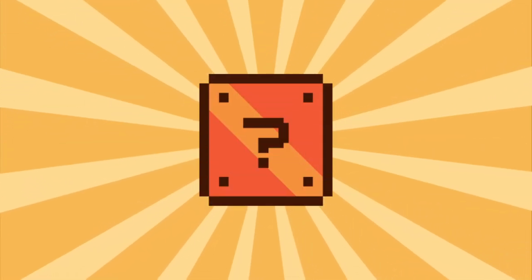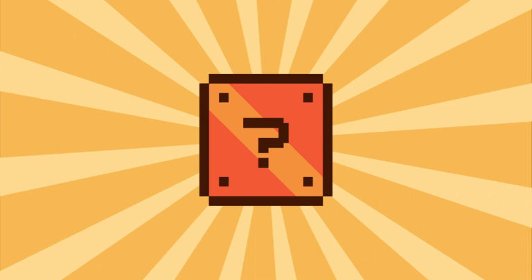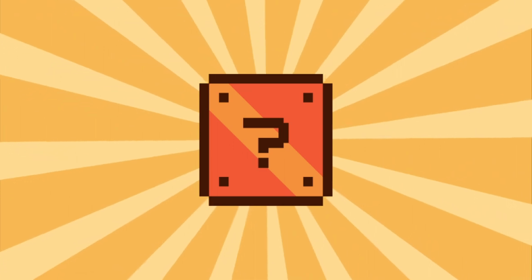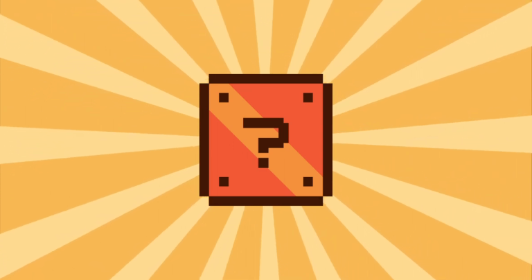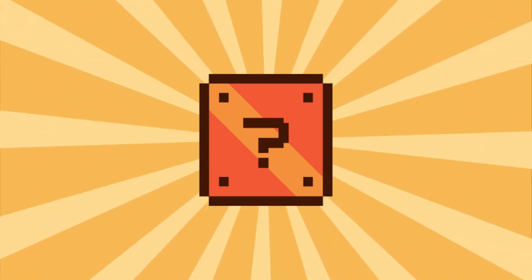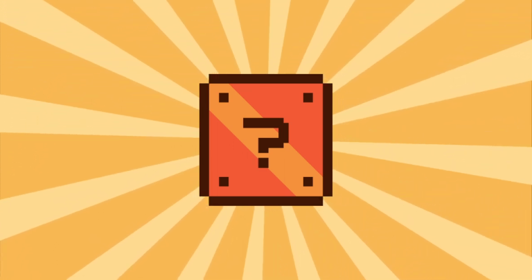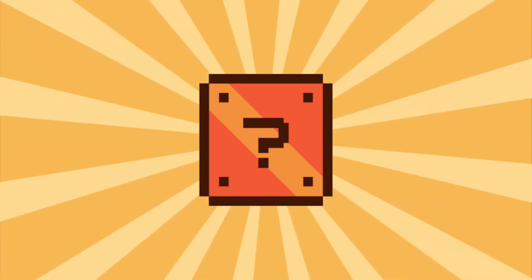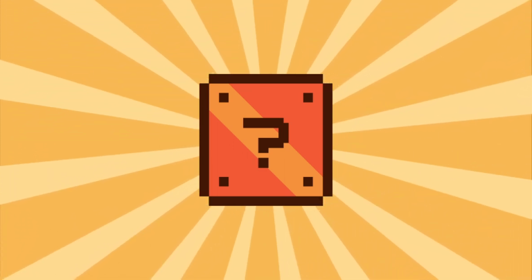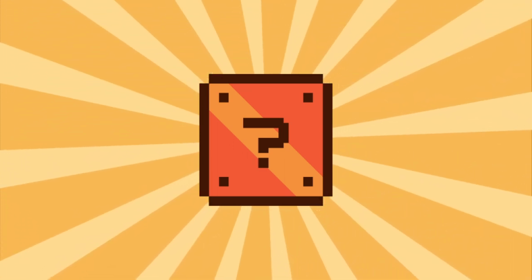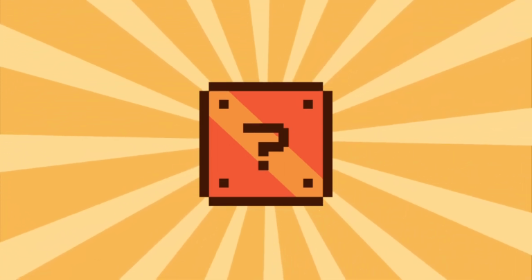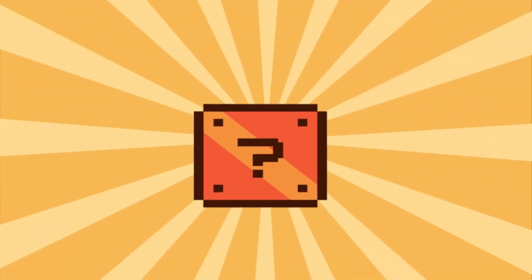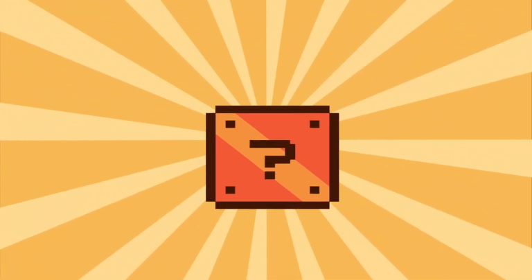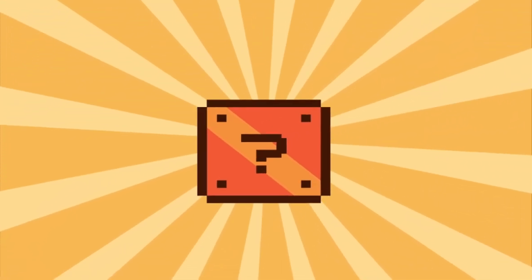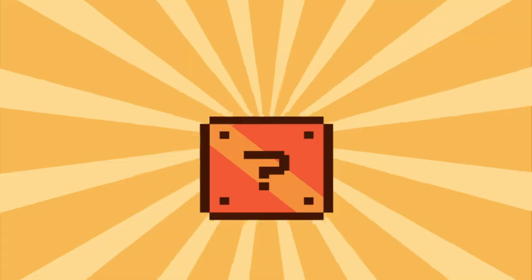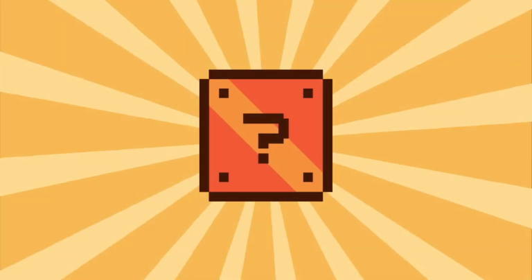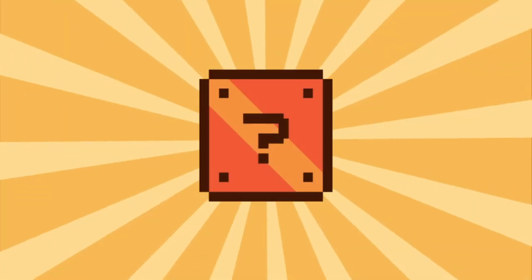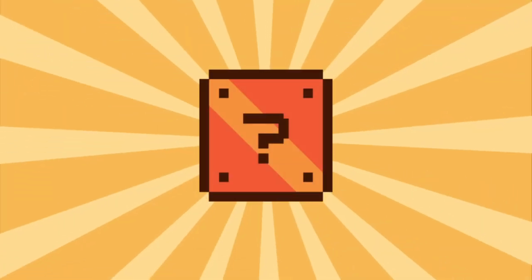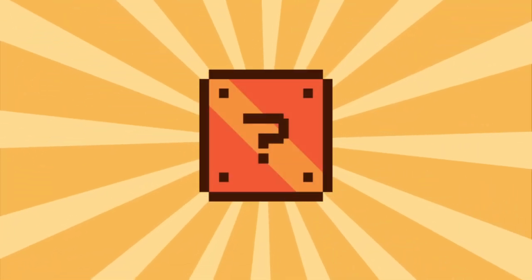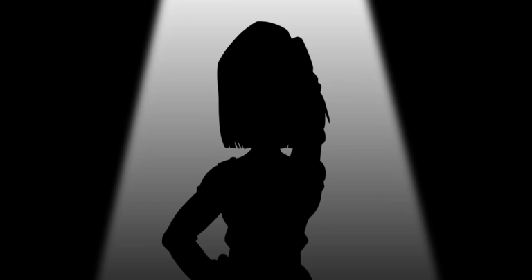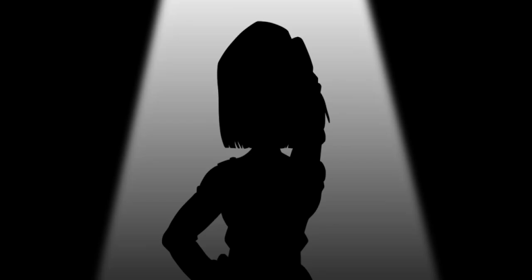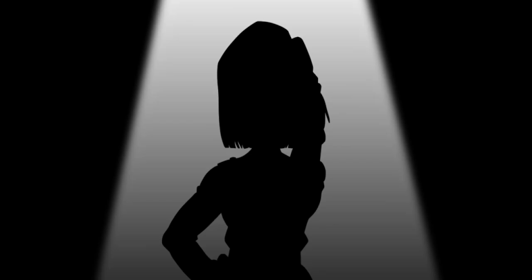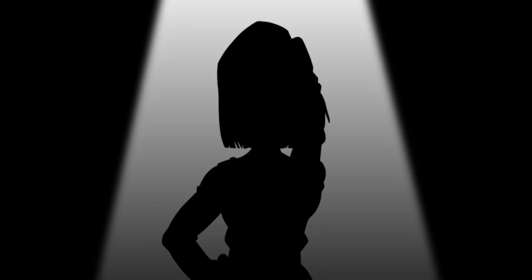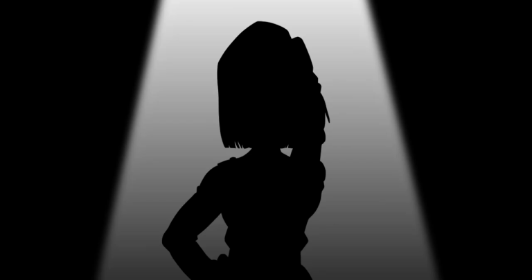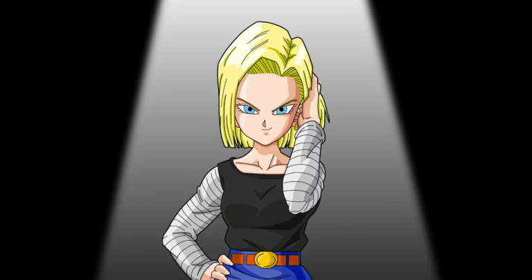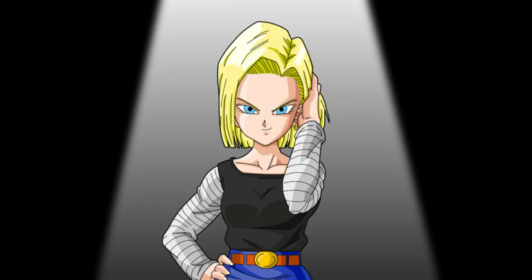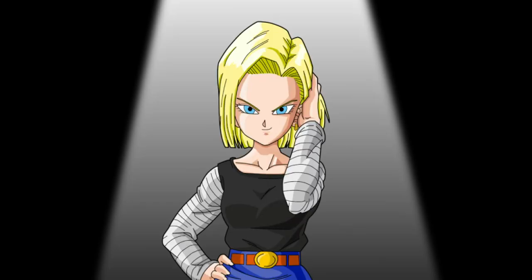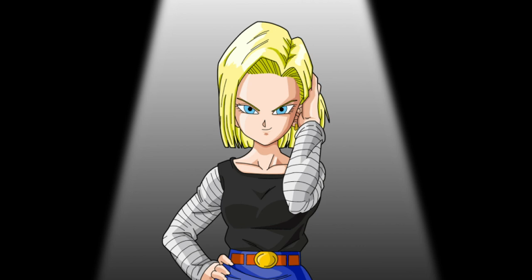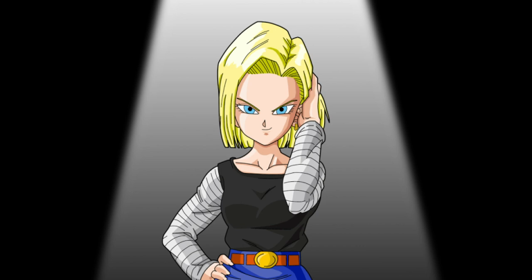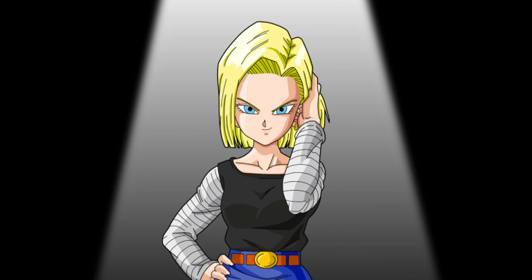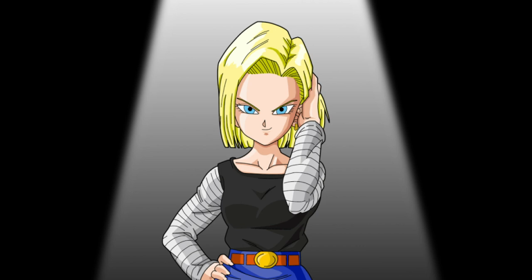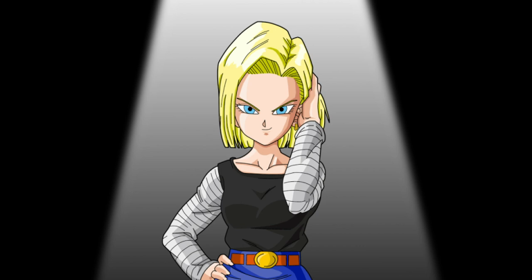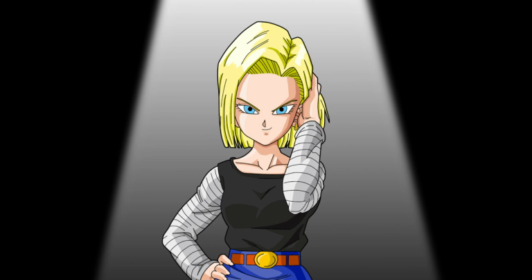Welcome back, cosplayers! Let's see who we're going to be styling today — Android 18 from Dragon Ball Z.